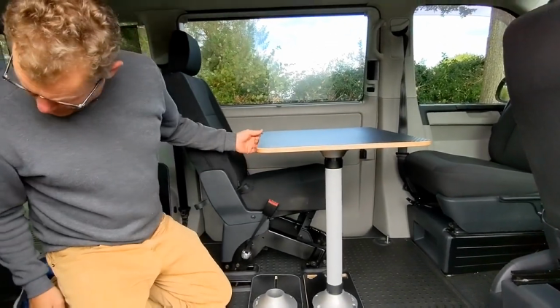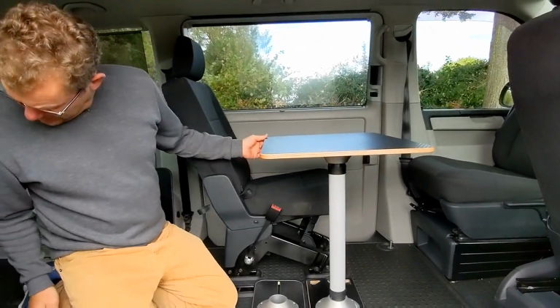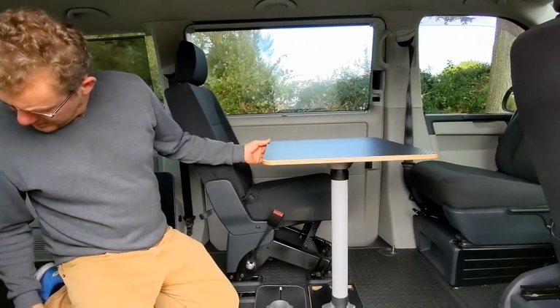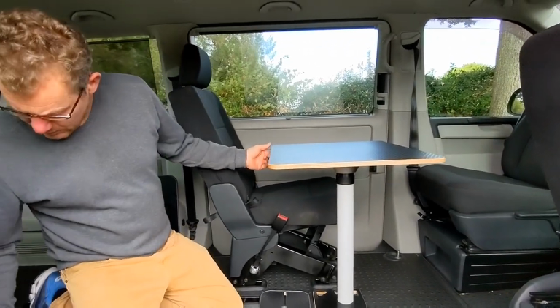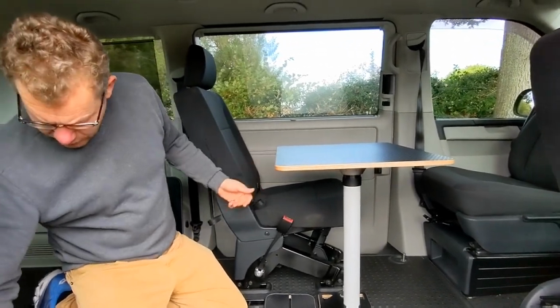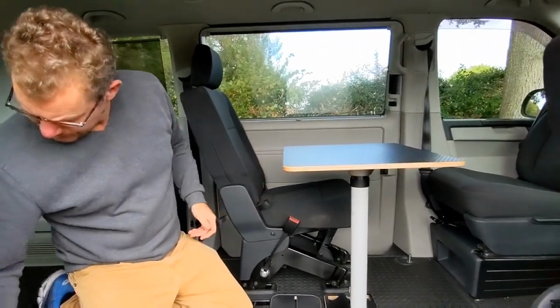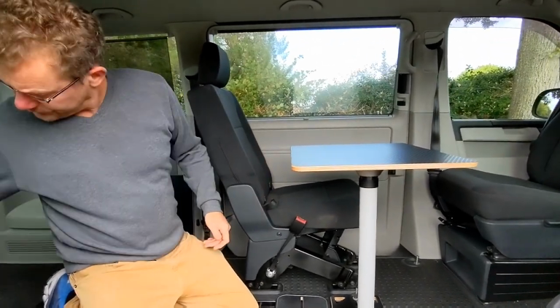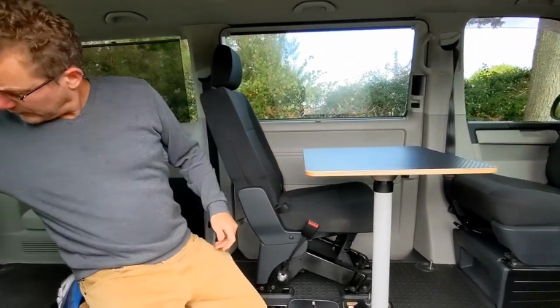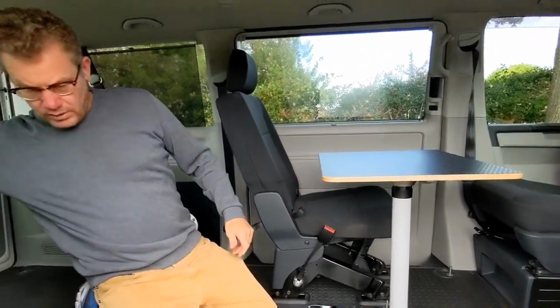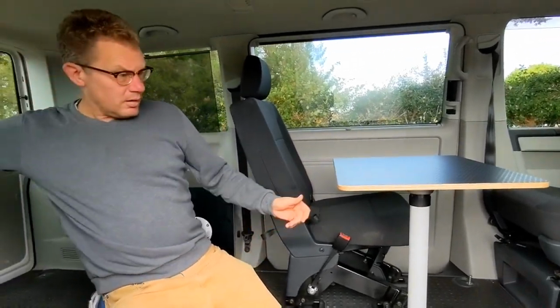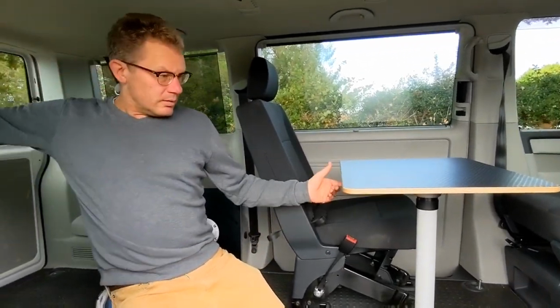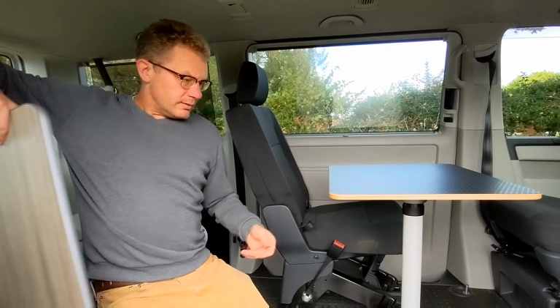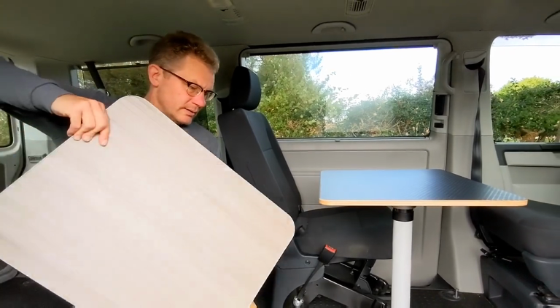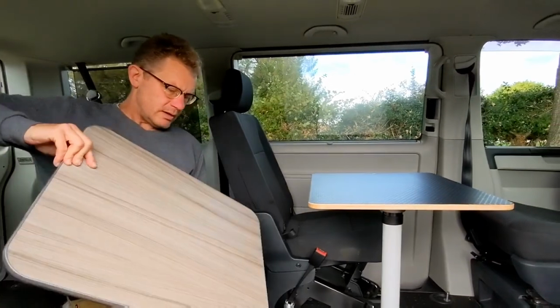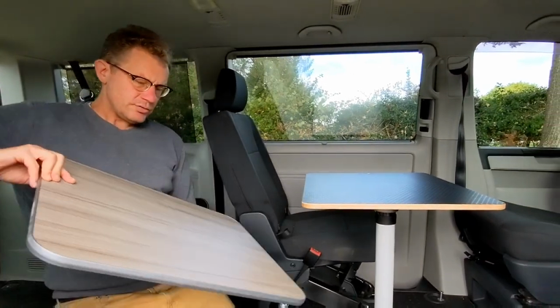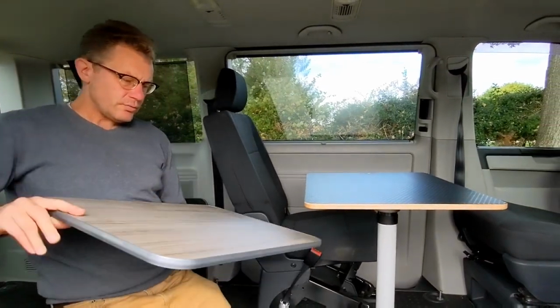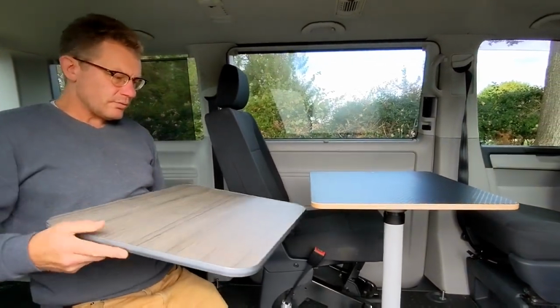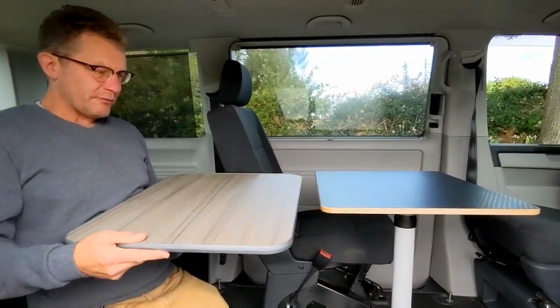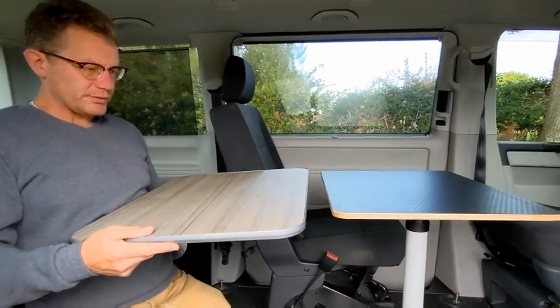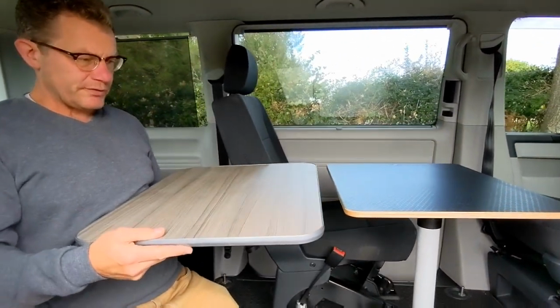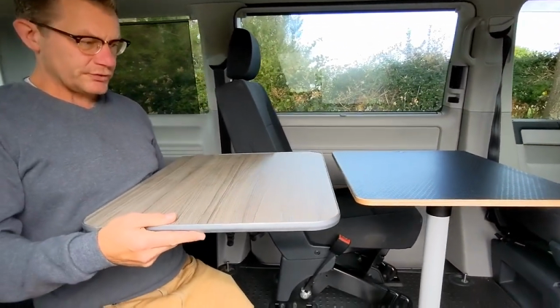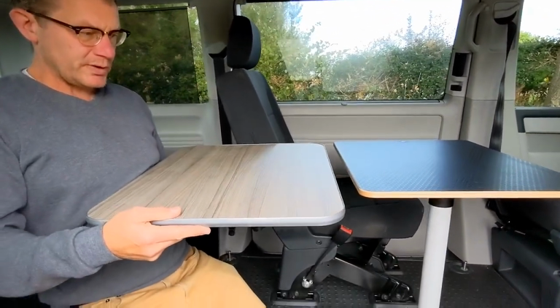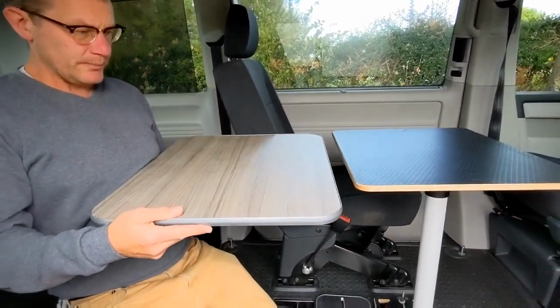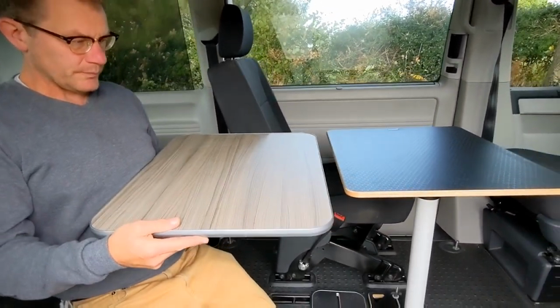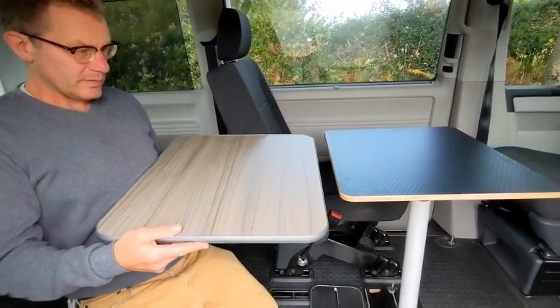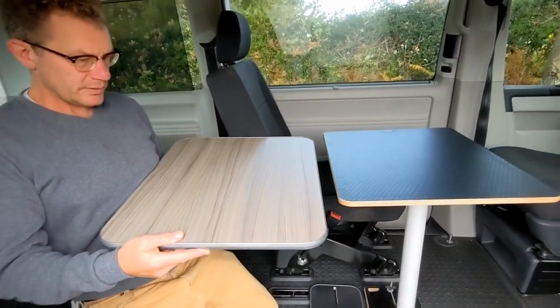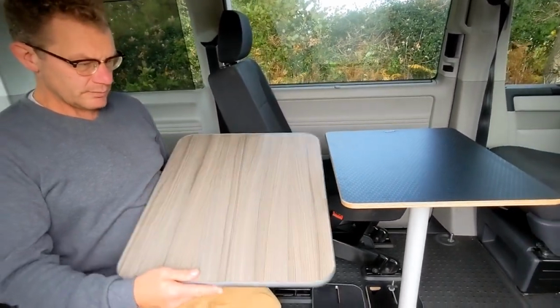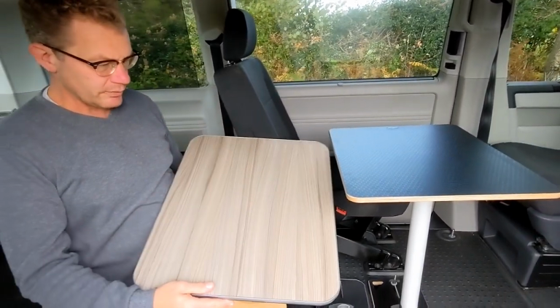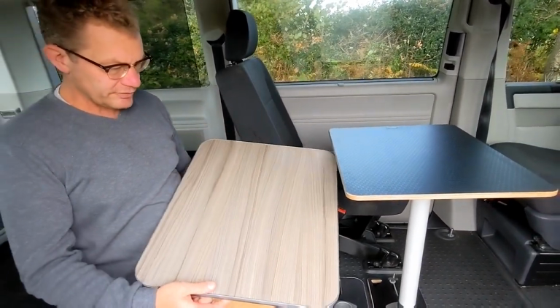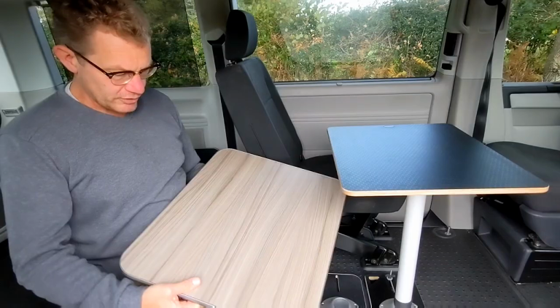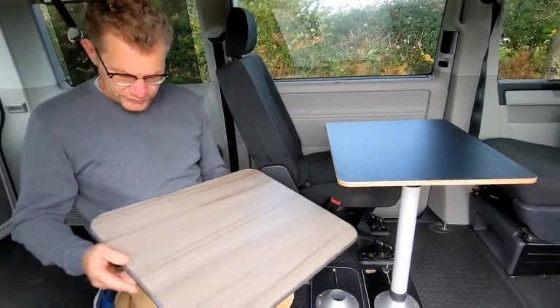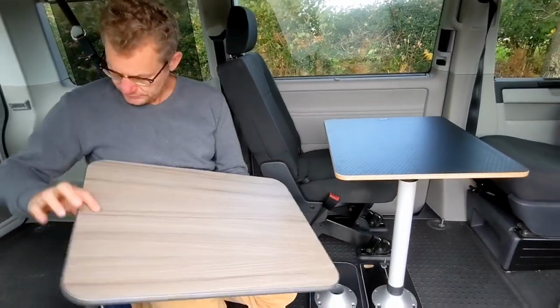We also have a new driftwood version. That brings us to 23 versions now.